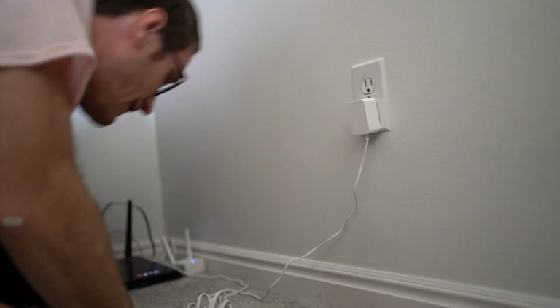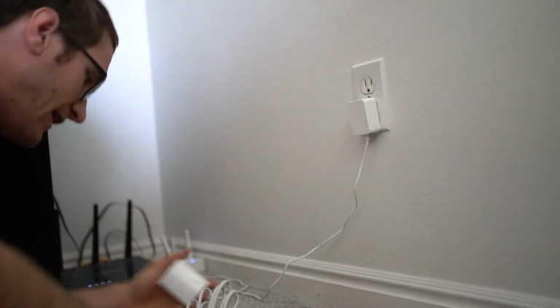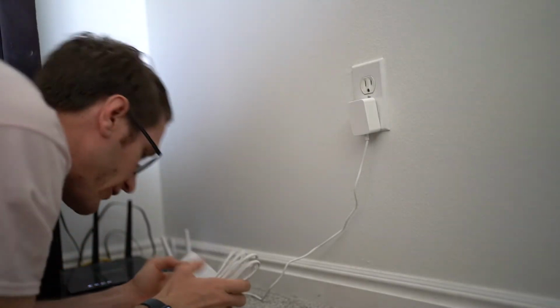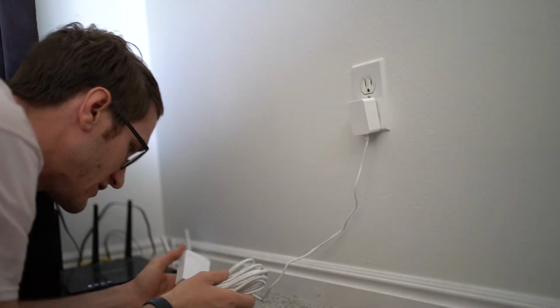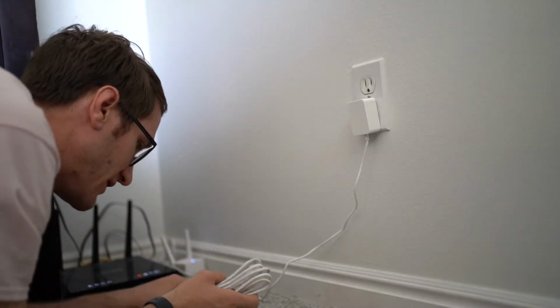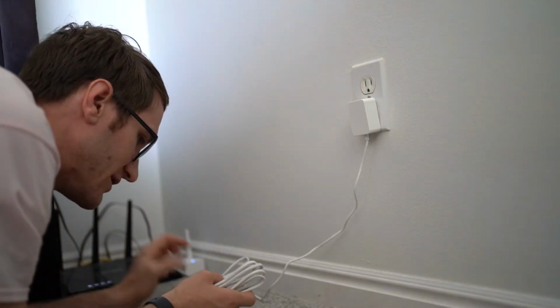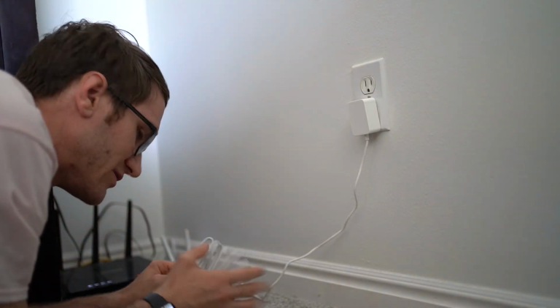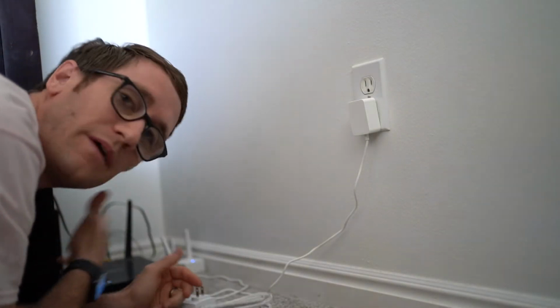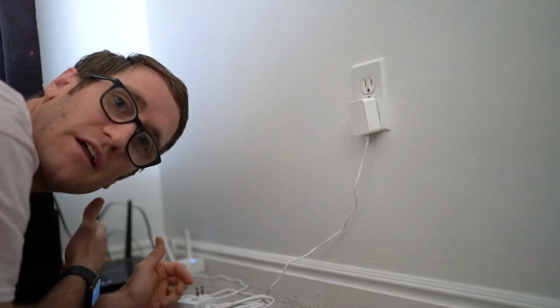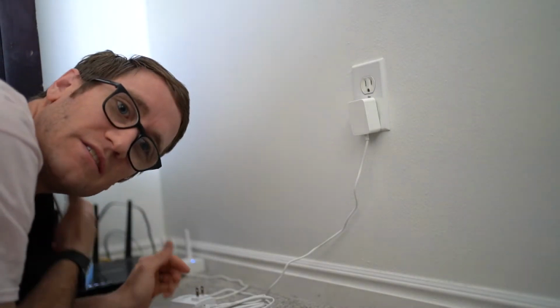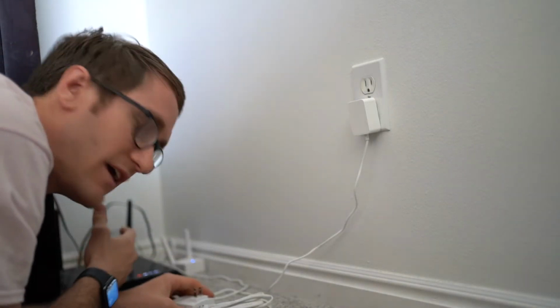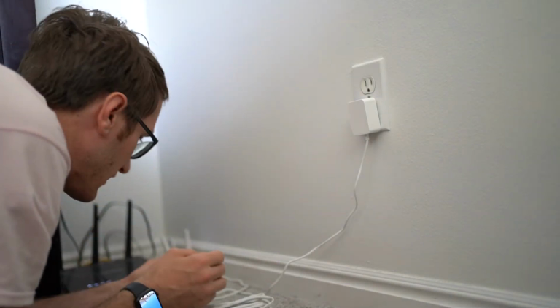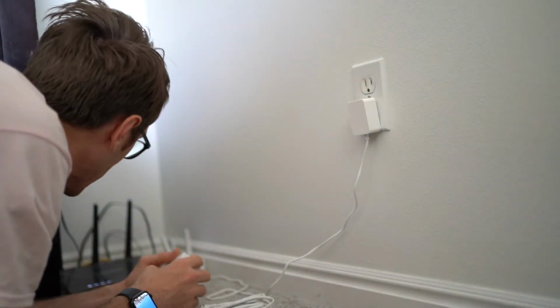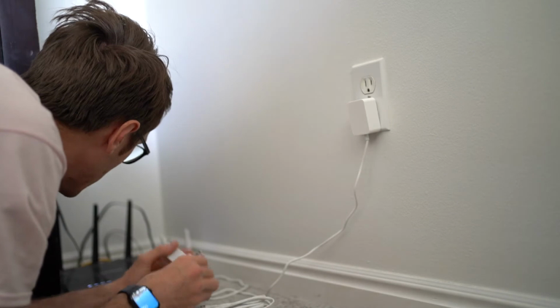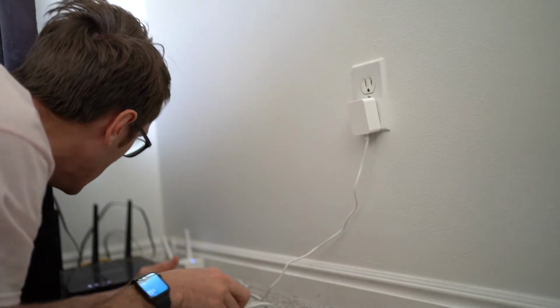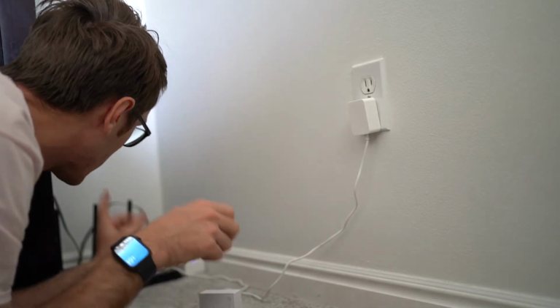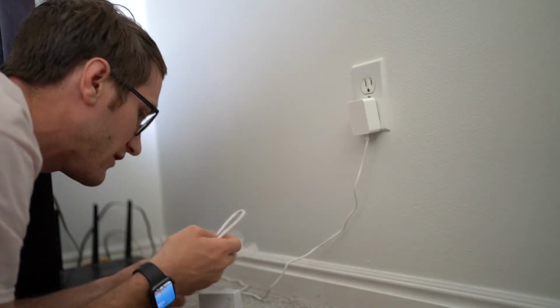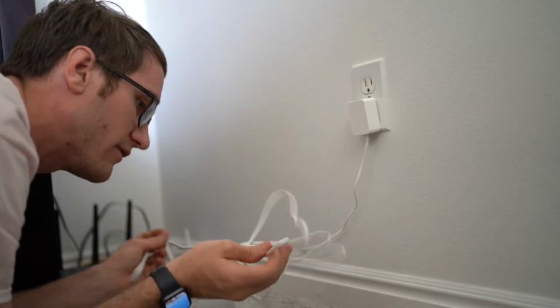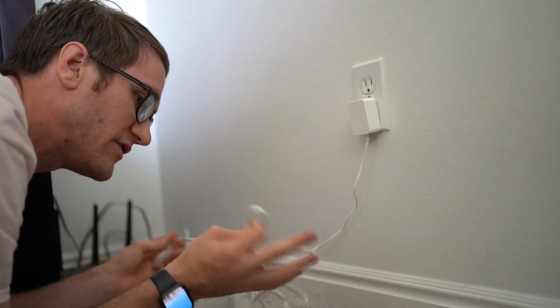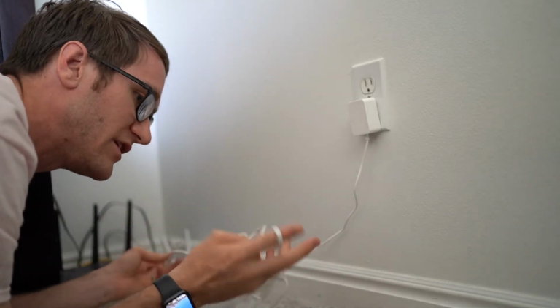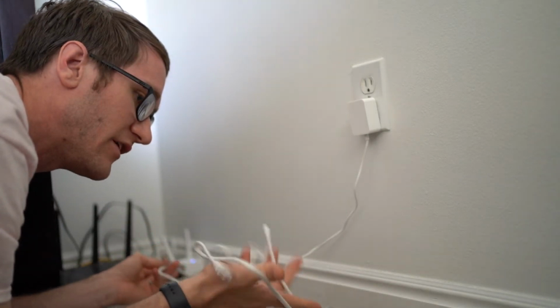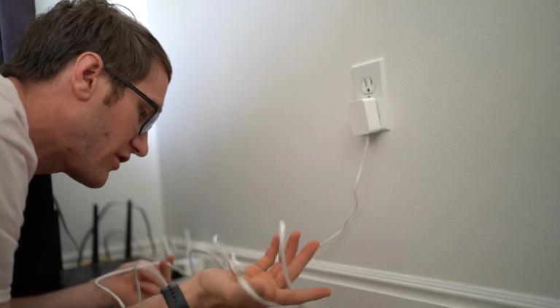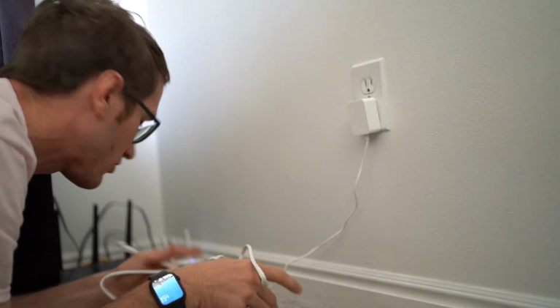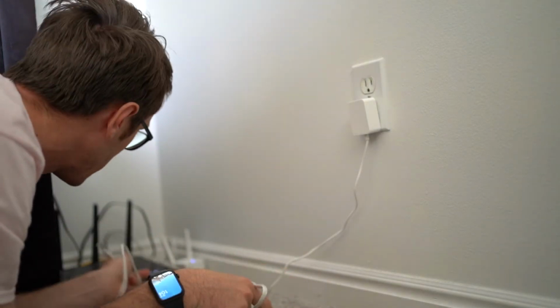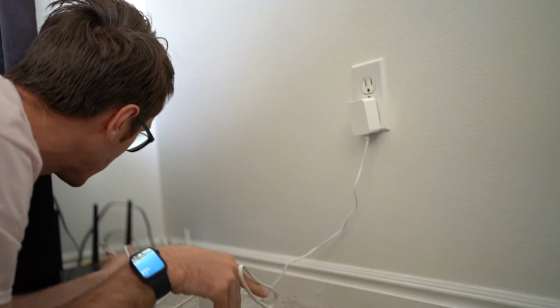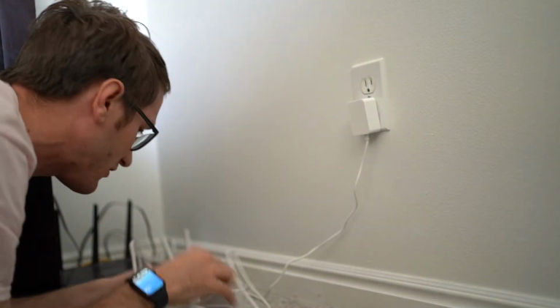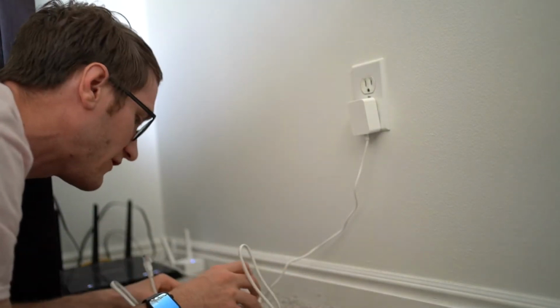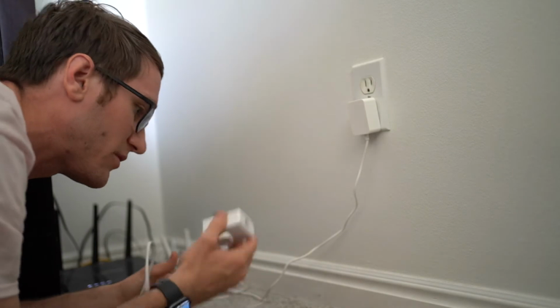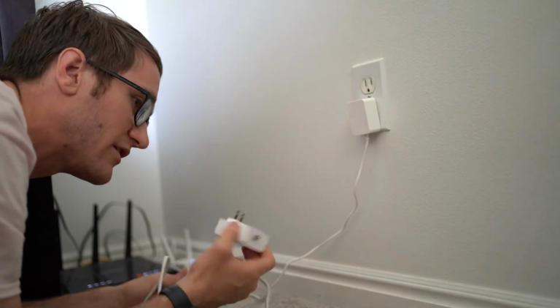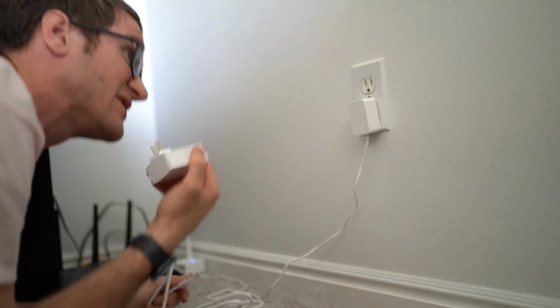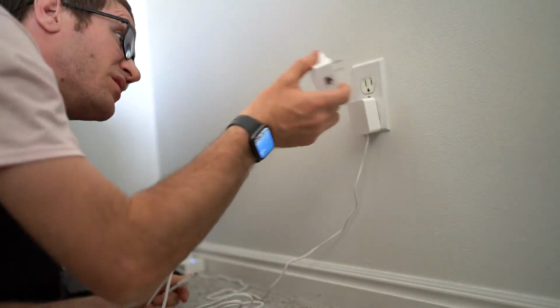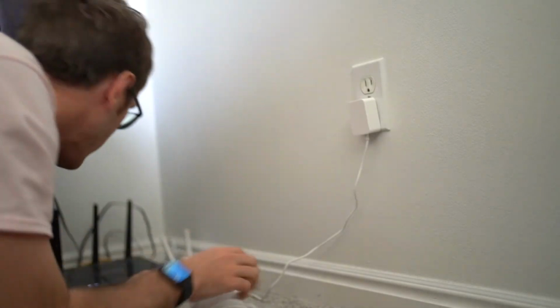I hate working in this space — this is where my internet is and I can't do anything about it. So we're going to take the ethernet cord, plug it into the router, and then plug it into the powerline adapter.